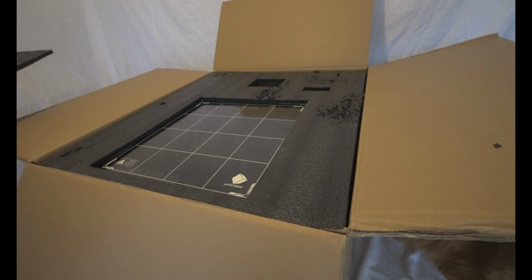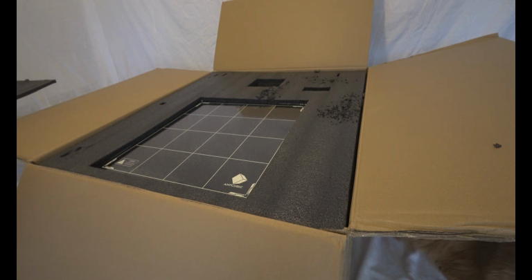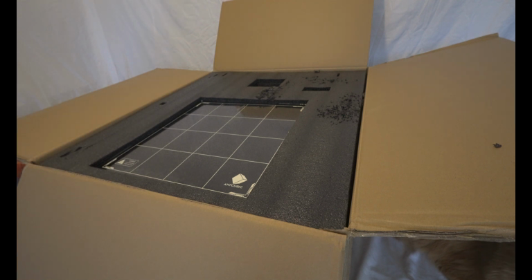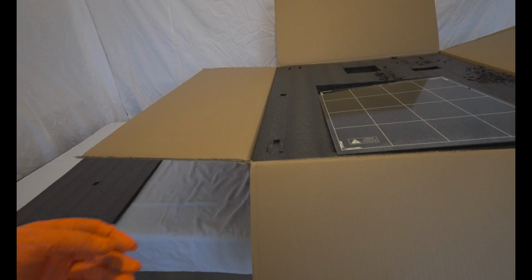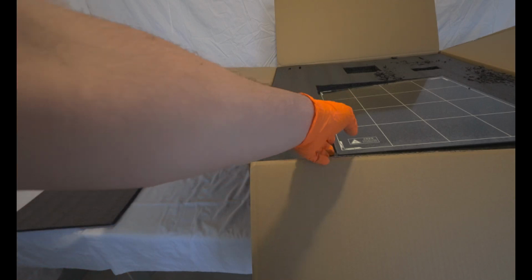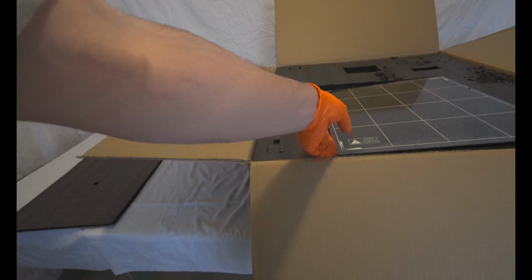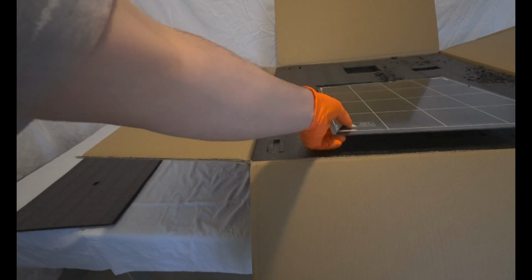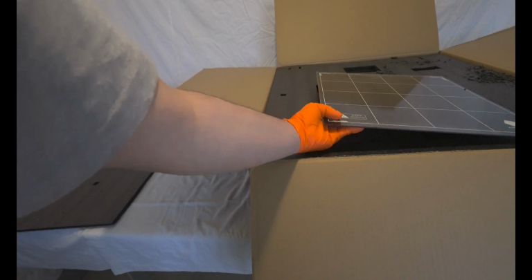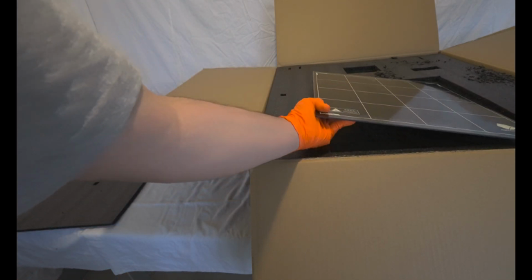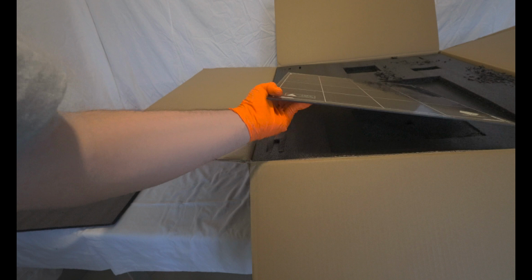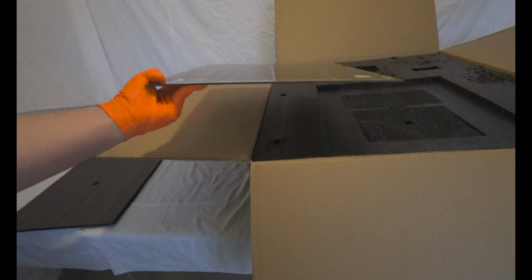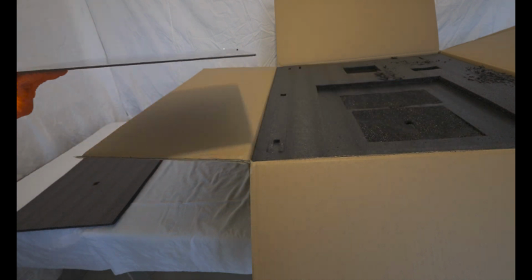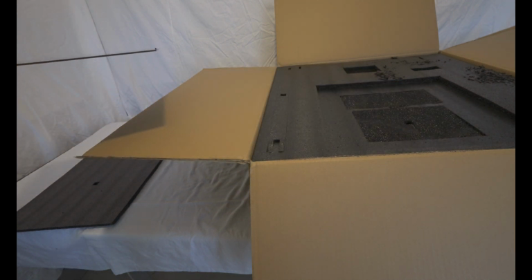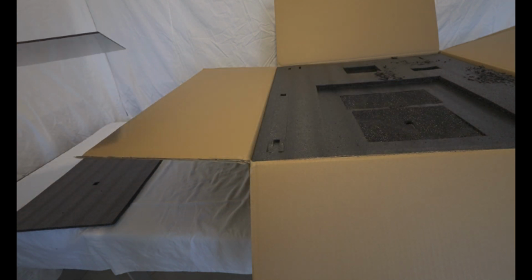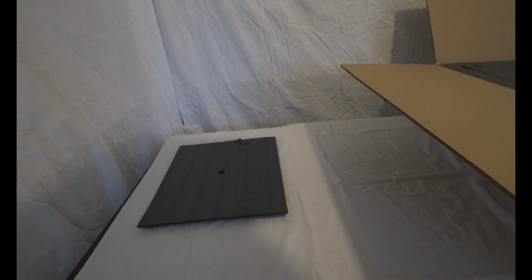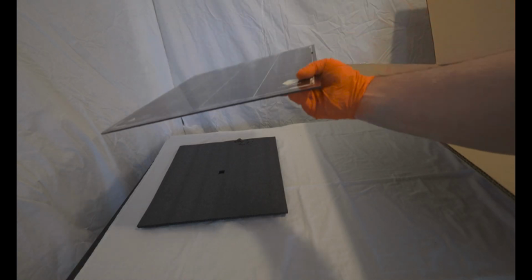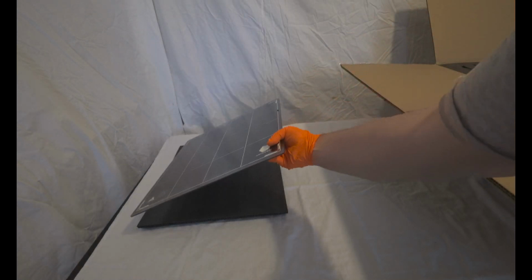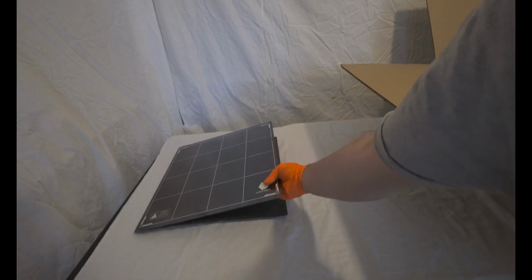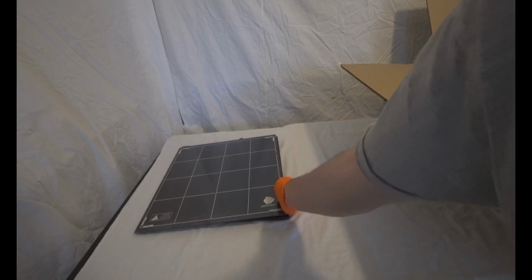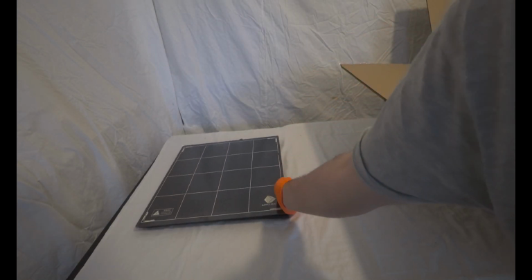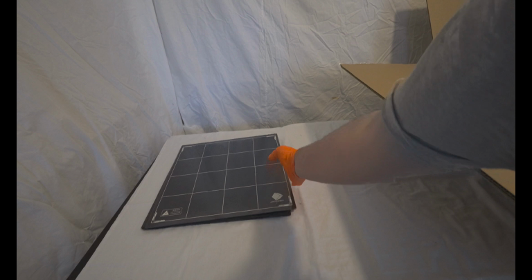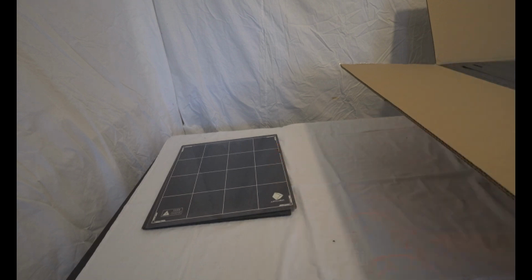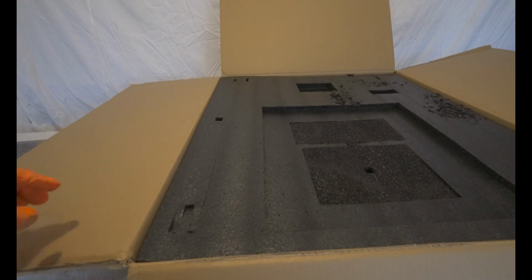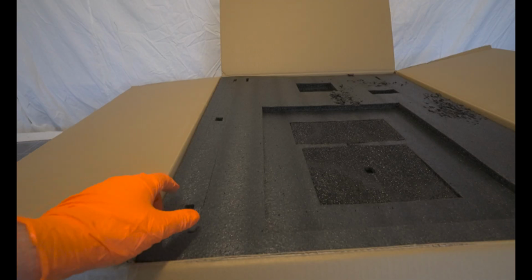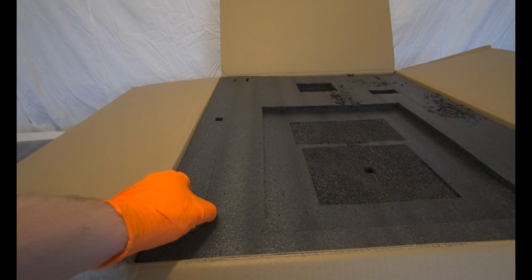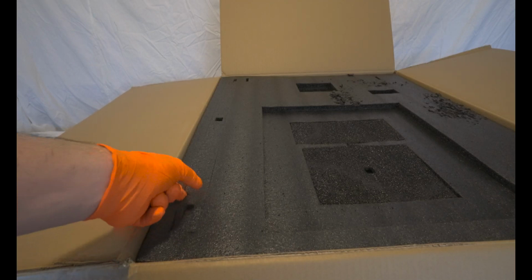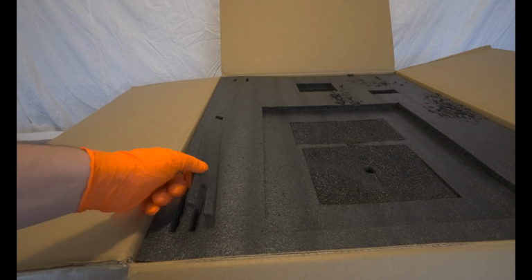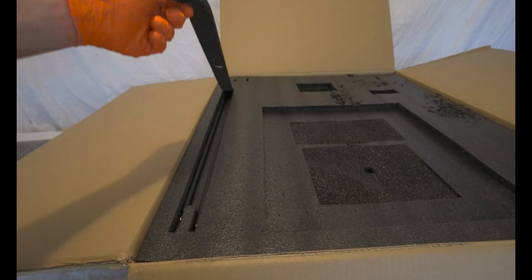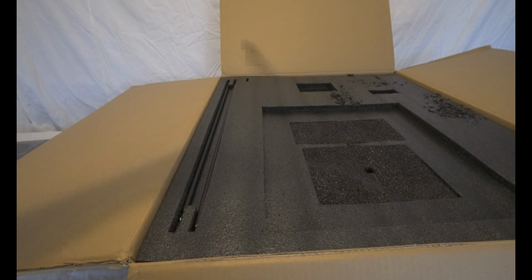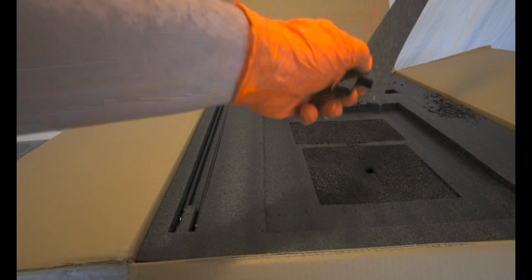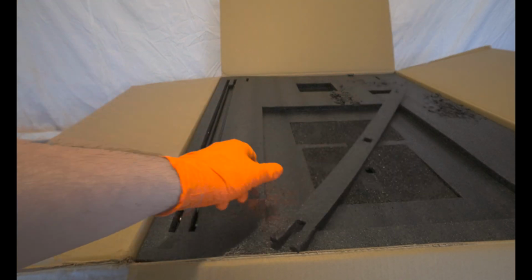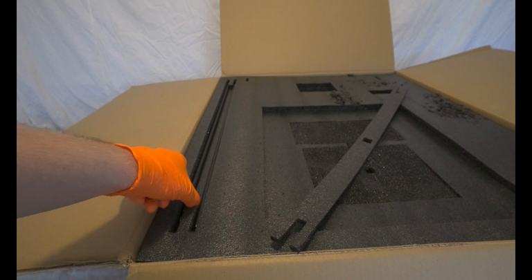Just follow along and you'll be able to simply replicate my actions when it comes time to remove or replace components. It would be easier to create a video starting with a disassembled printer because that is what you'll see.